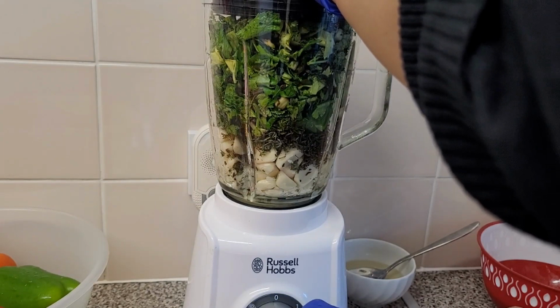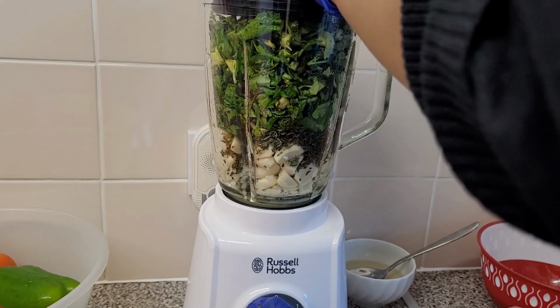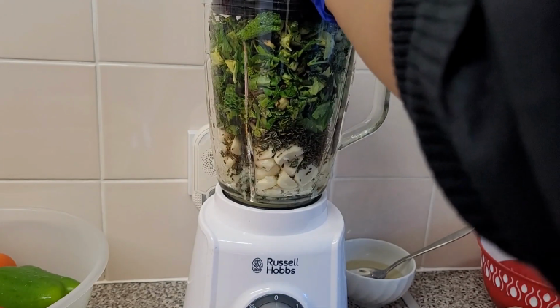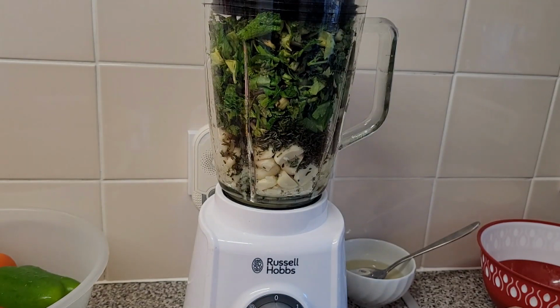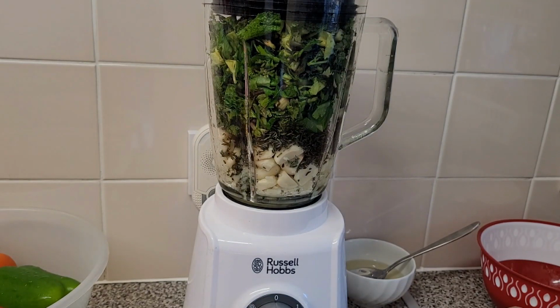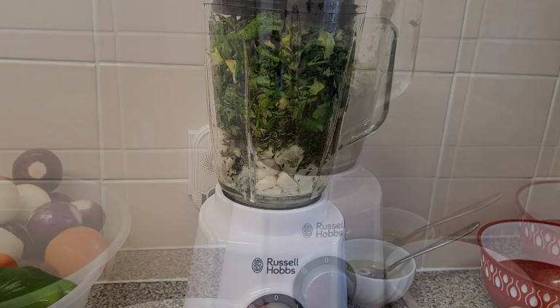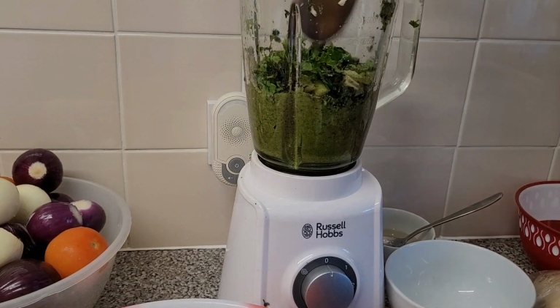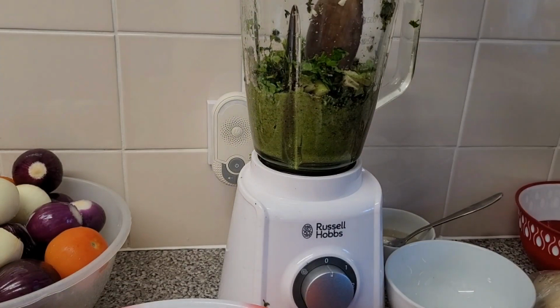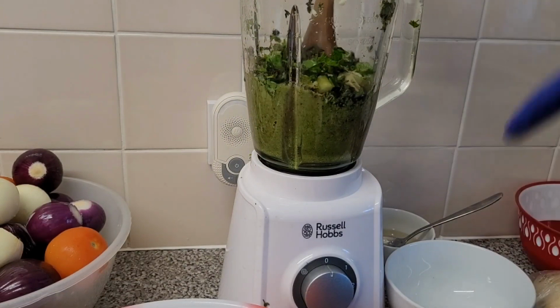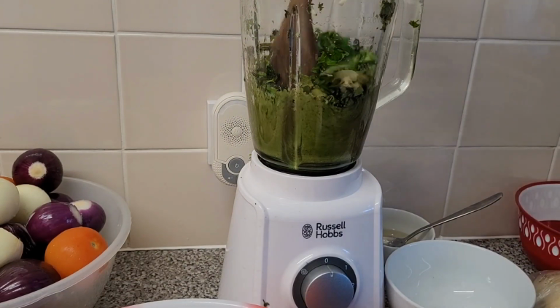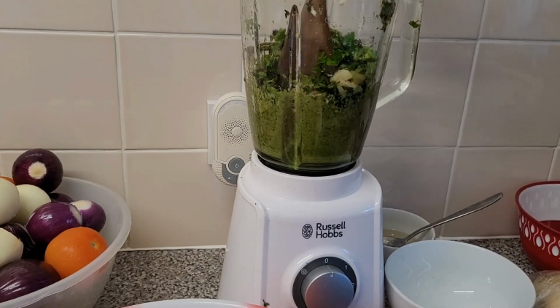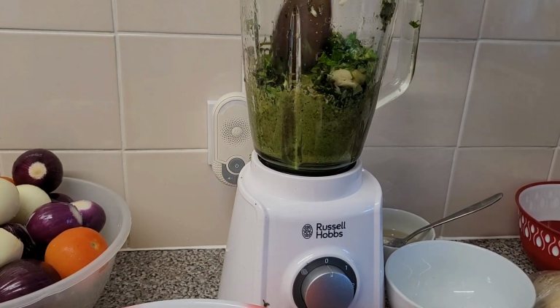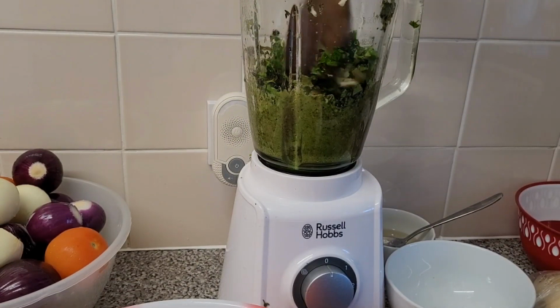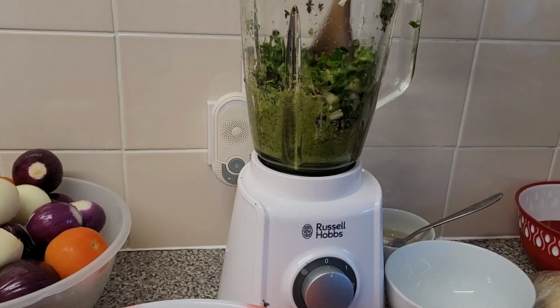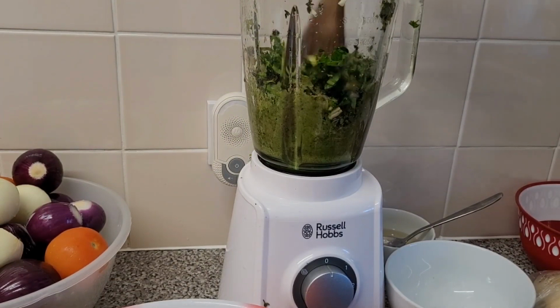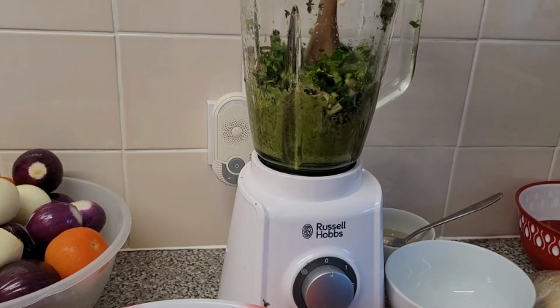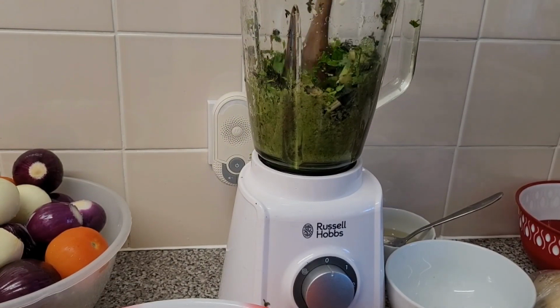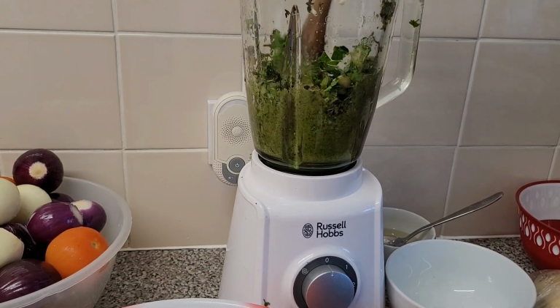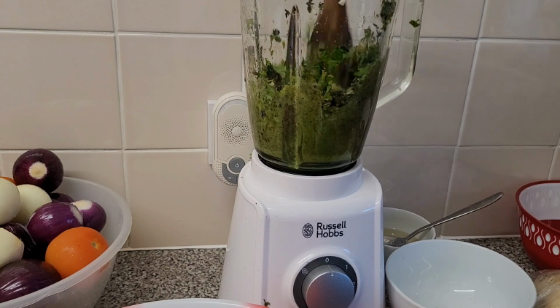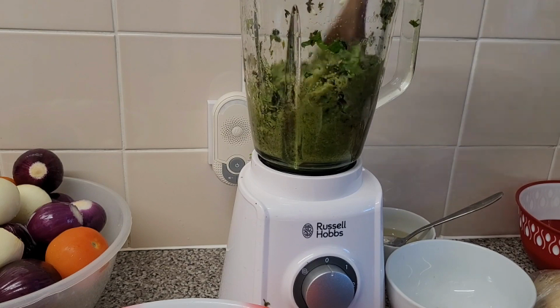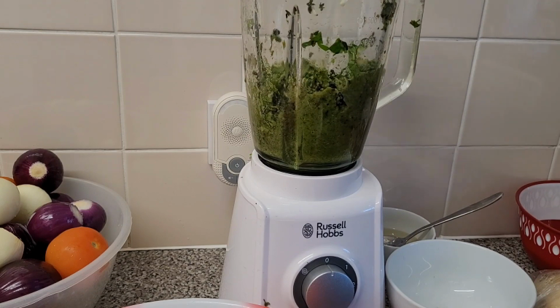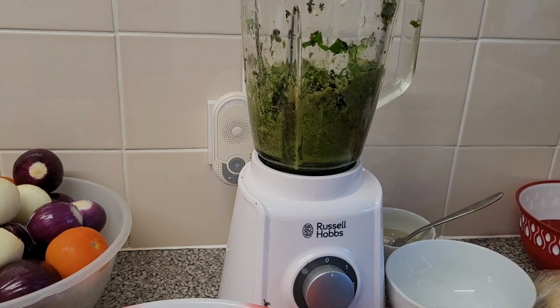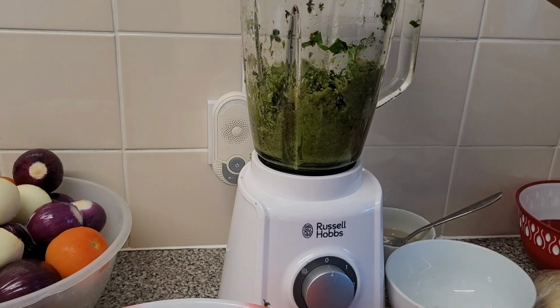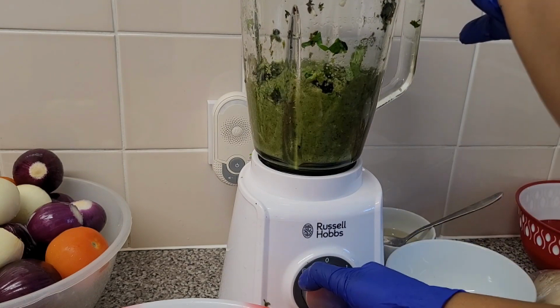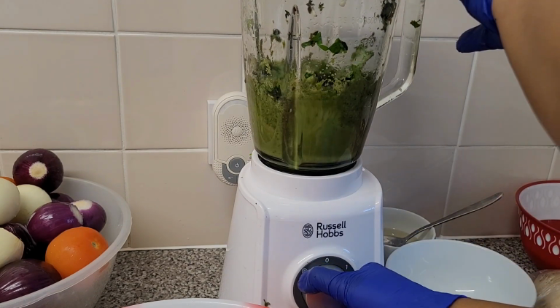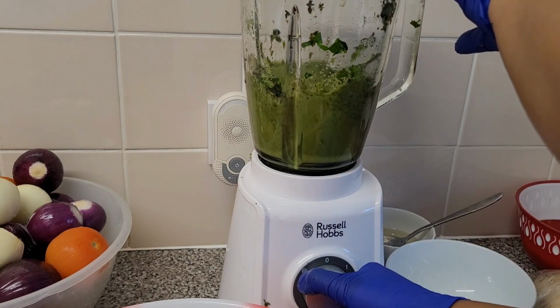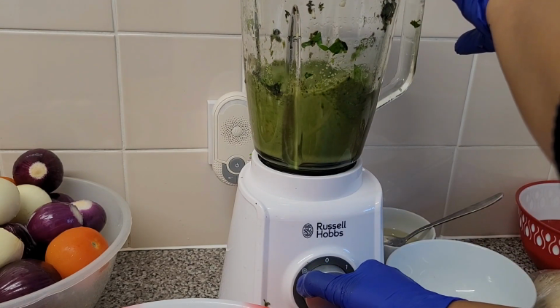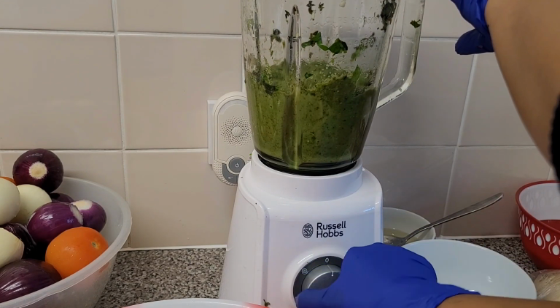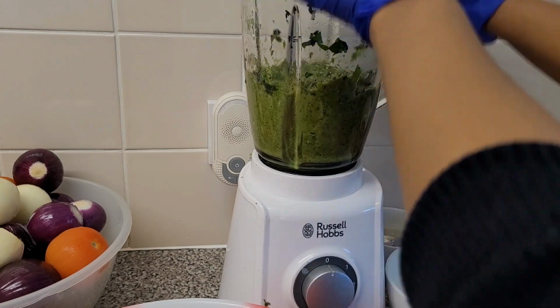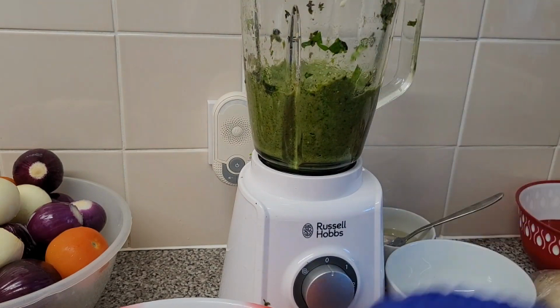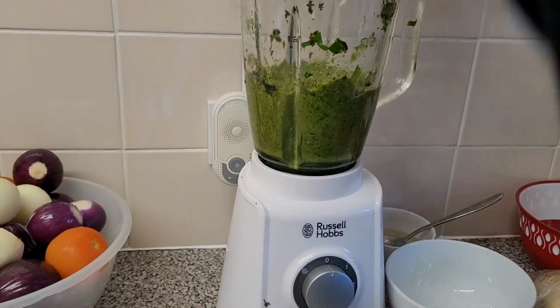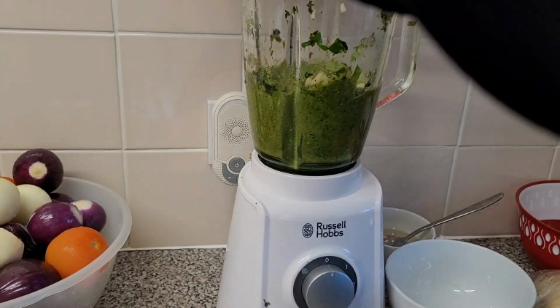Make sure that the stuff you are starting to blend are very soft. The garlic here is very soft, and the vegetable leaves as well — that makes it easier to blend.